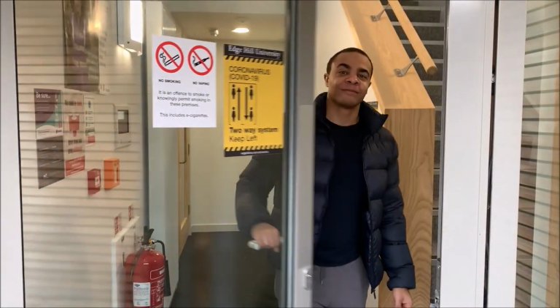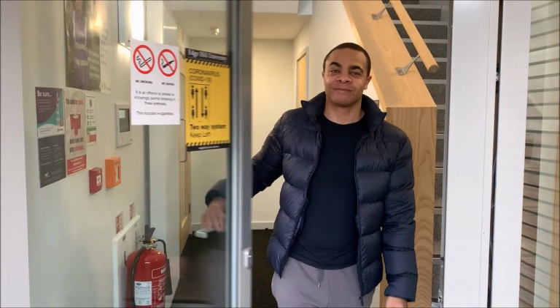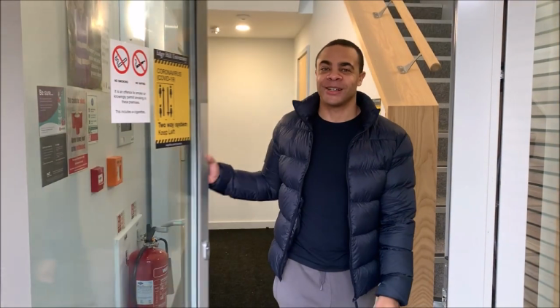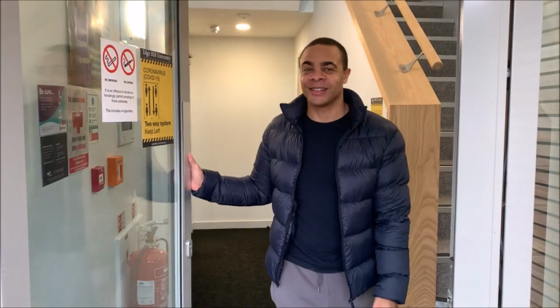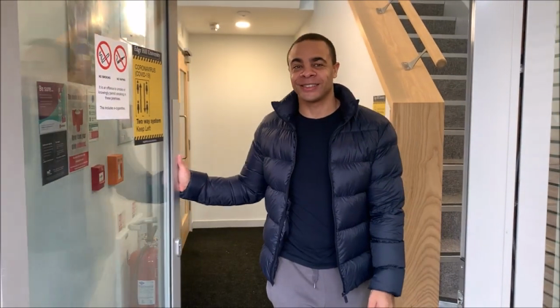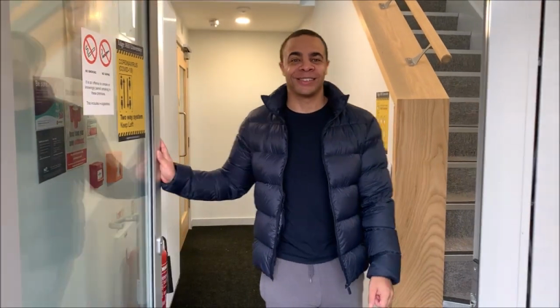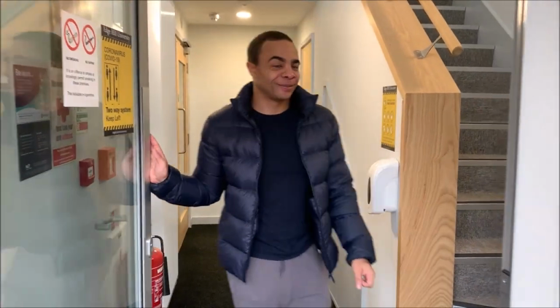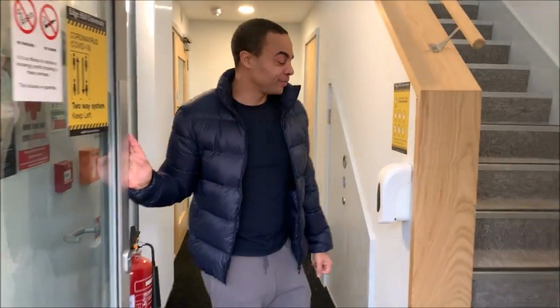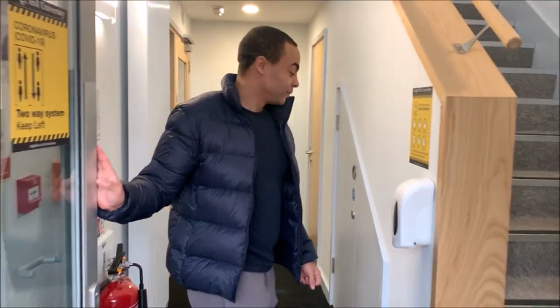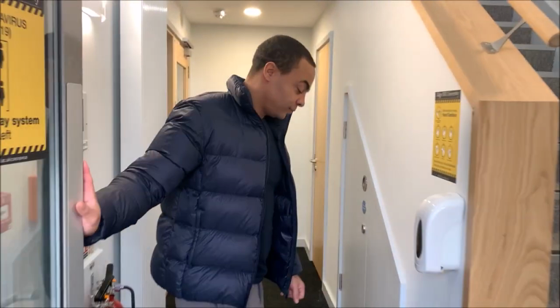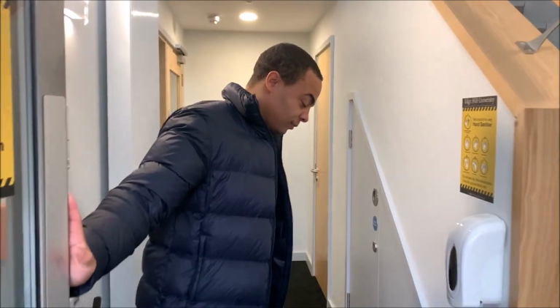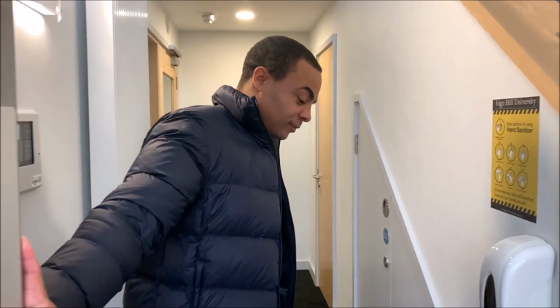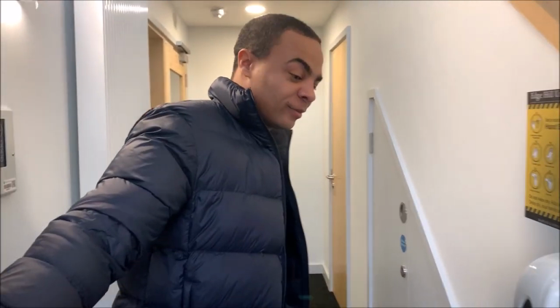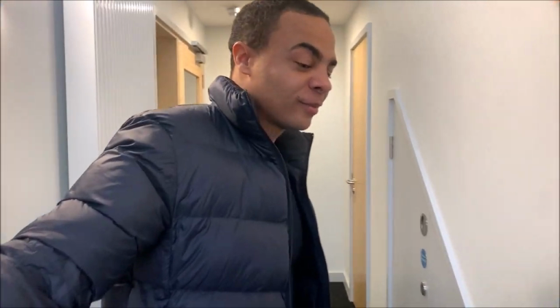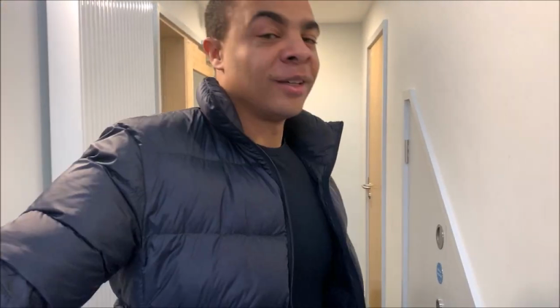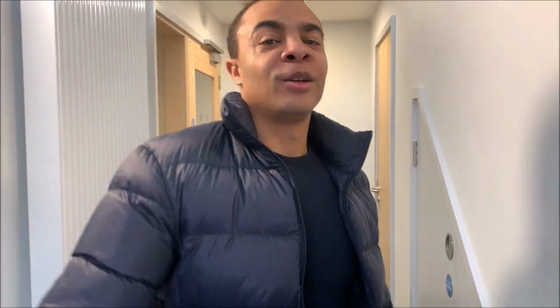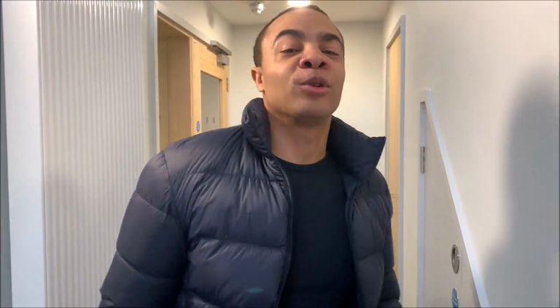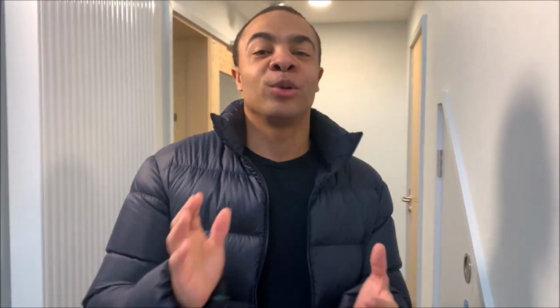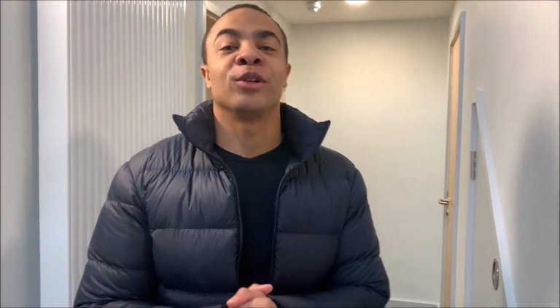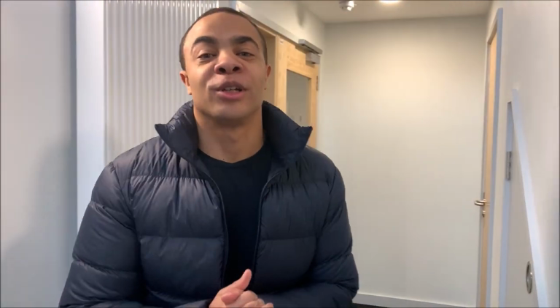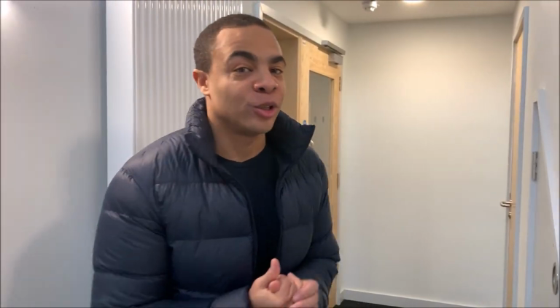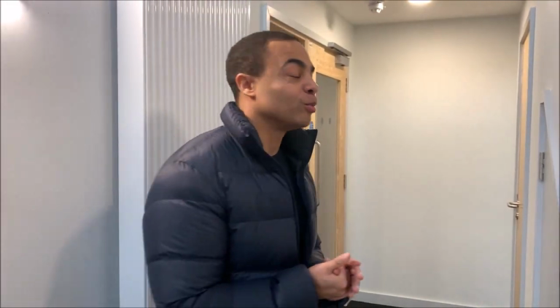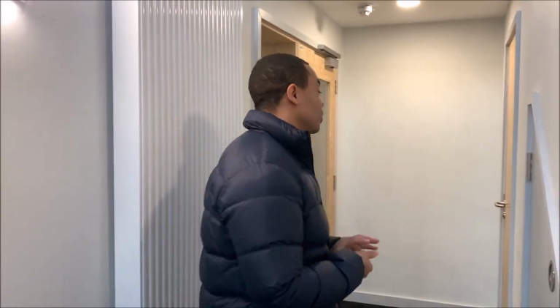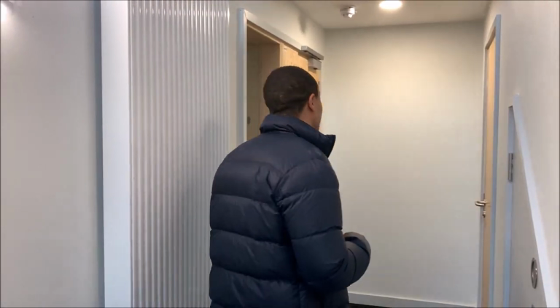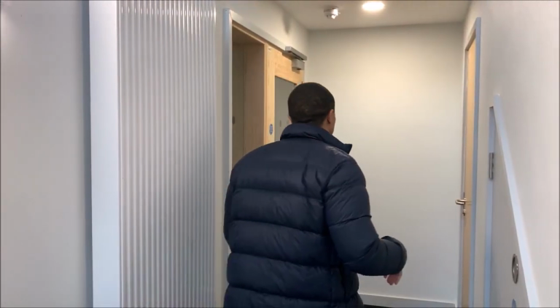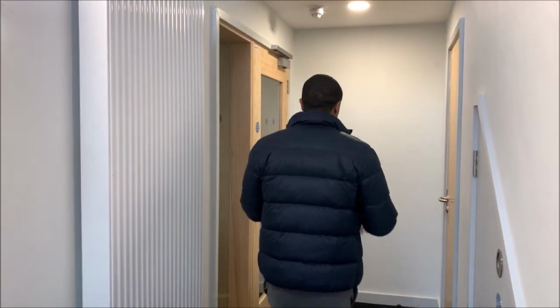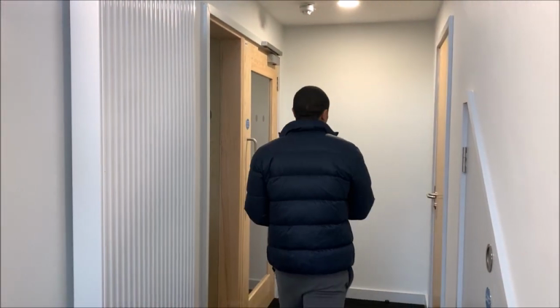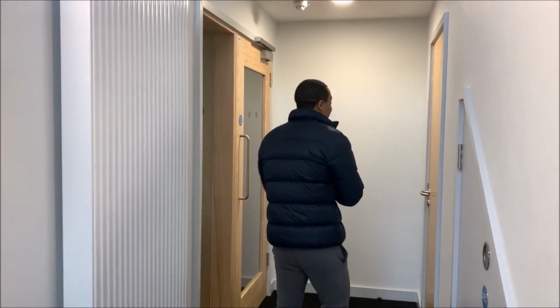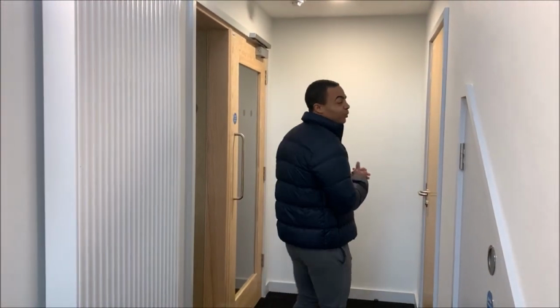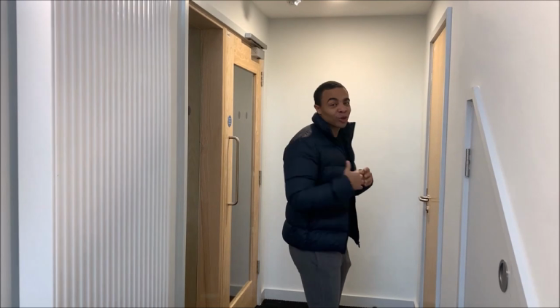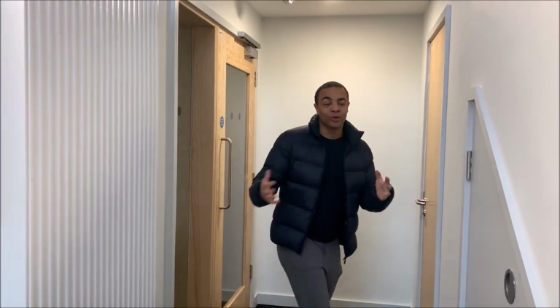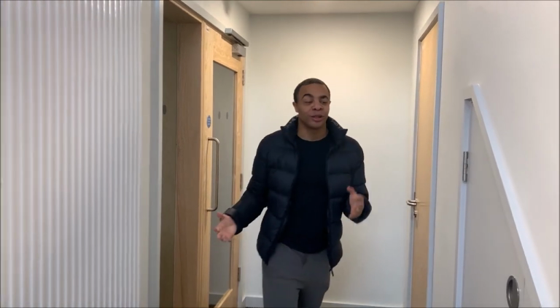Hello guys, welcome to another uni room tour. I'm gonna start in the hallway.